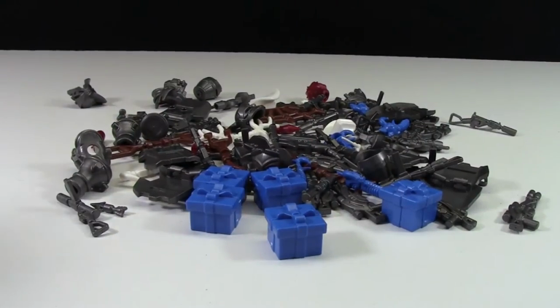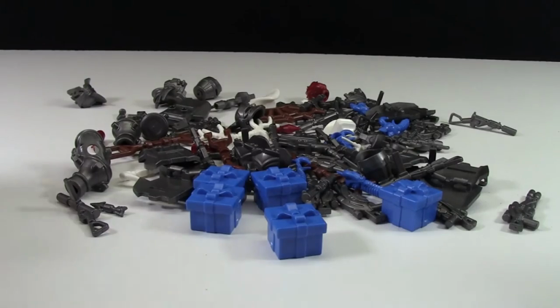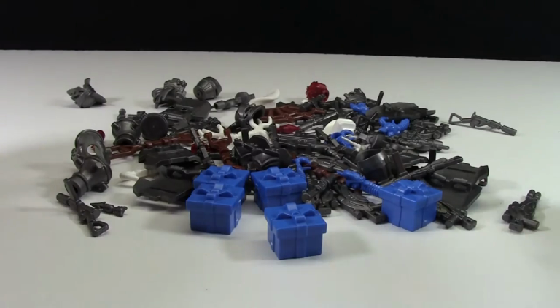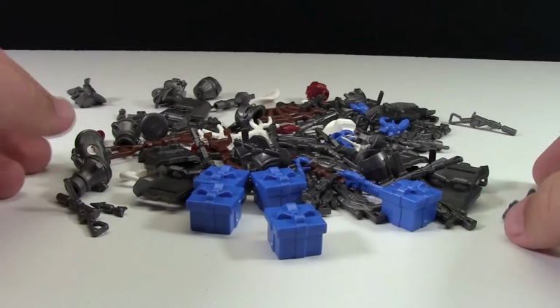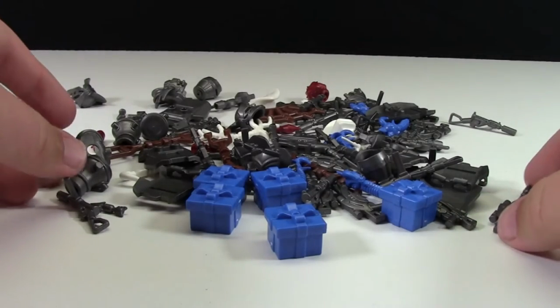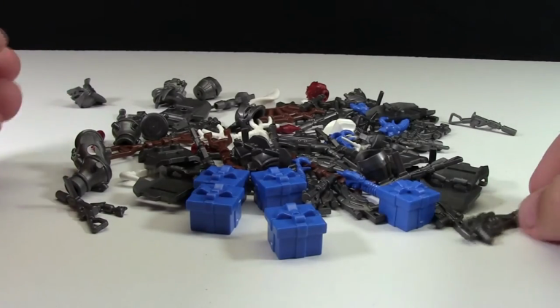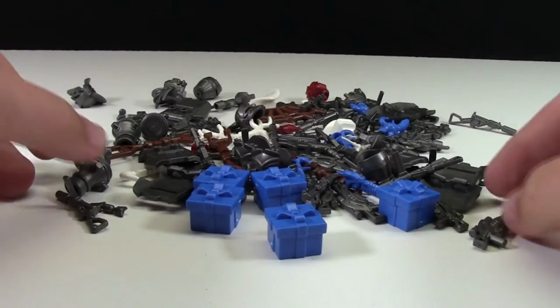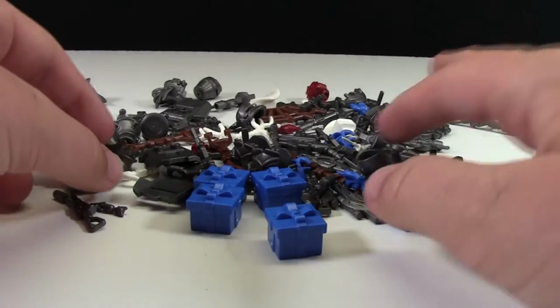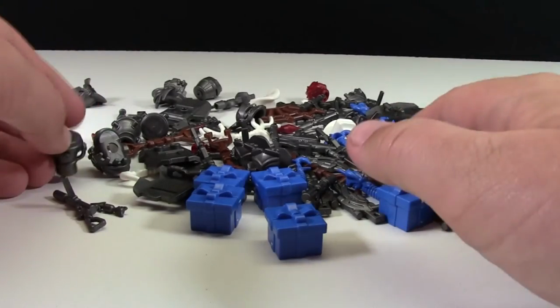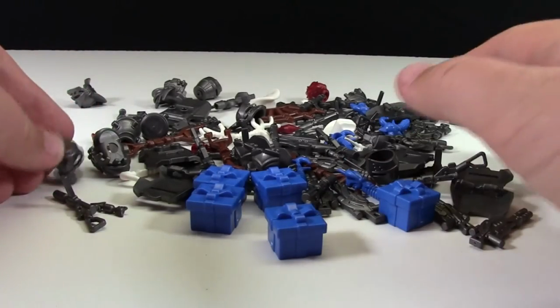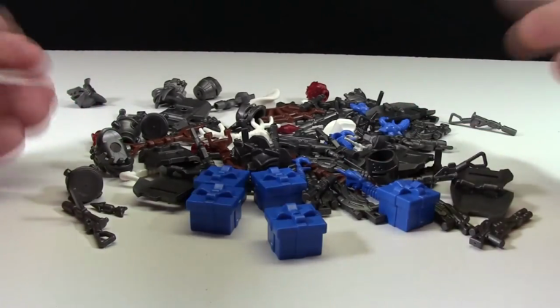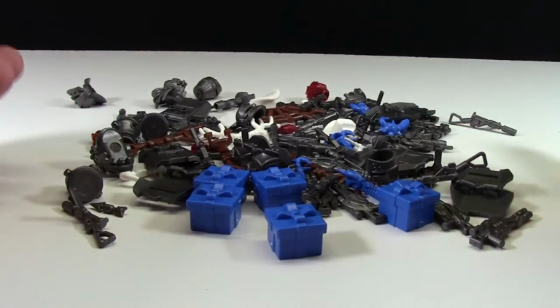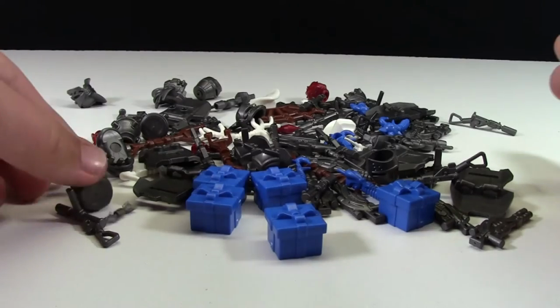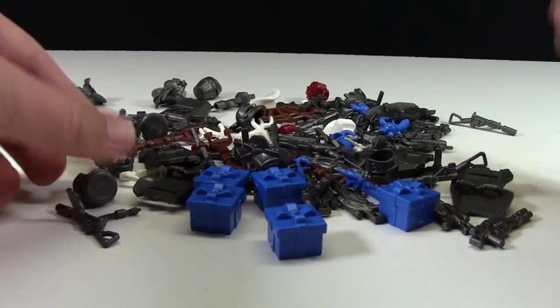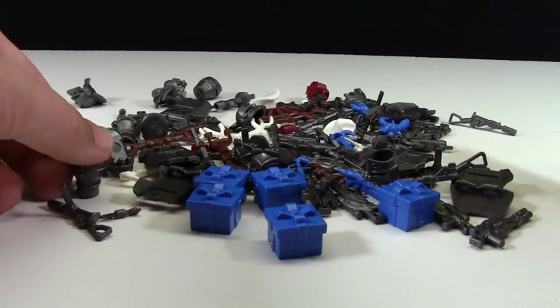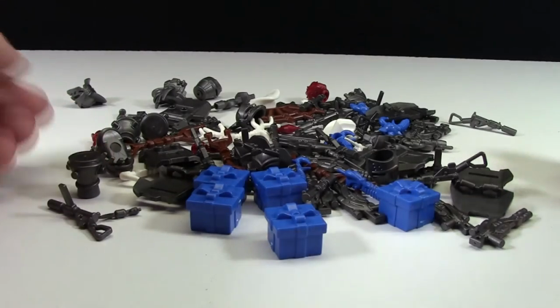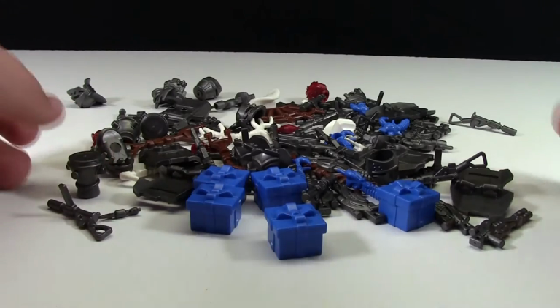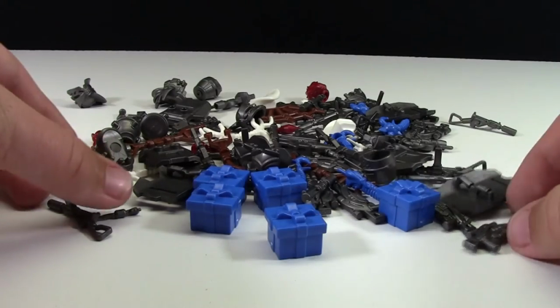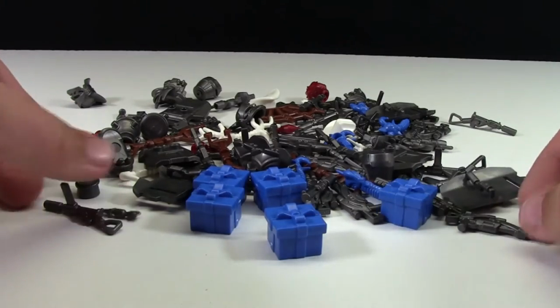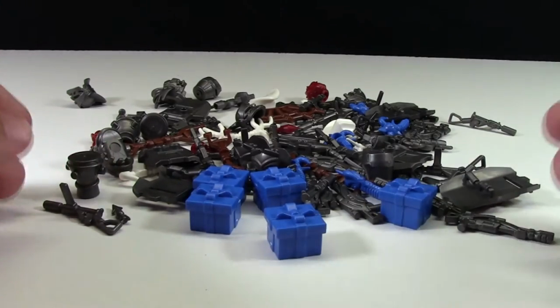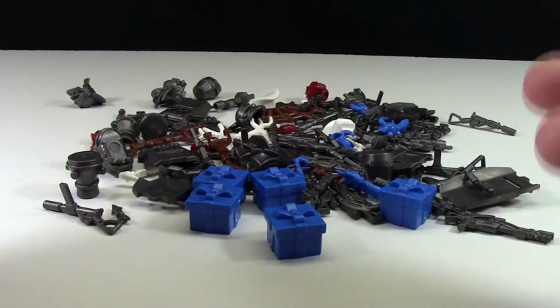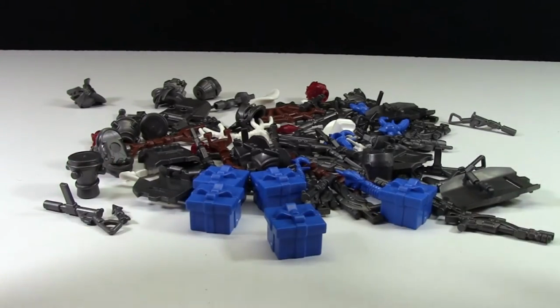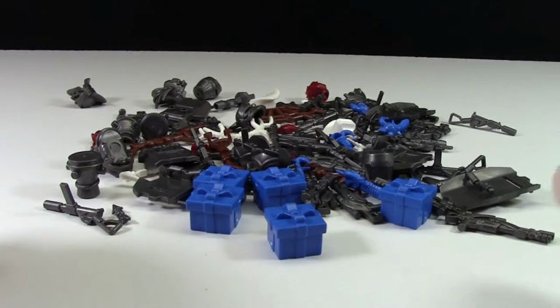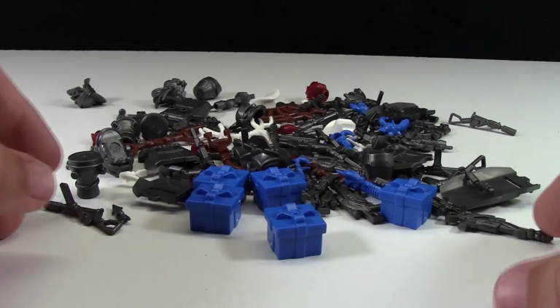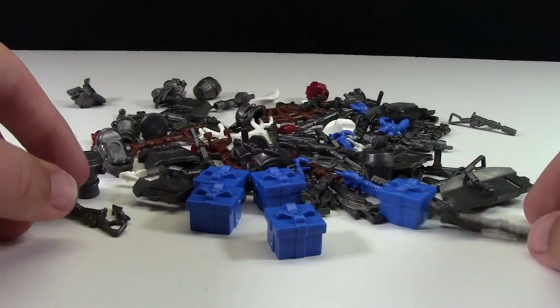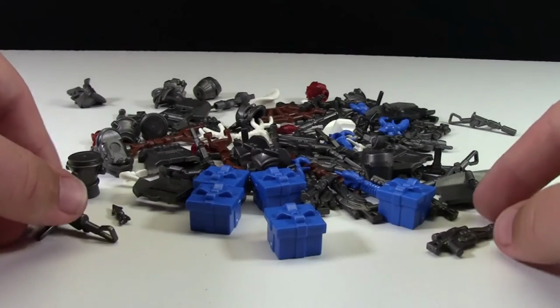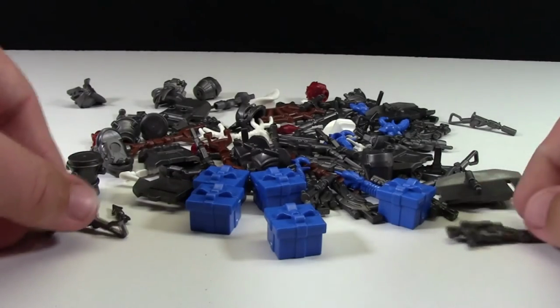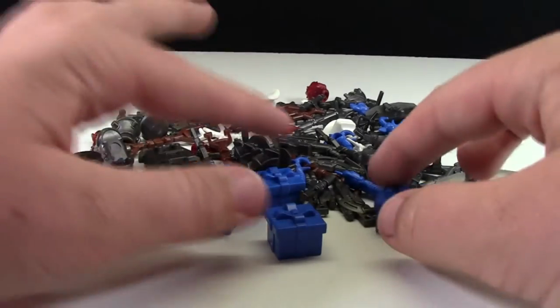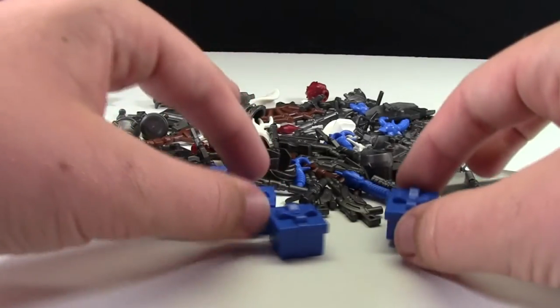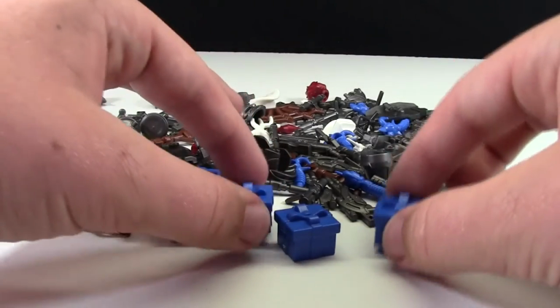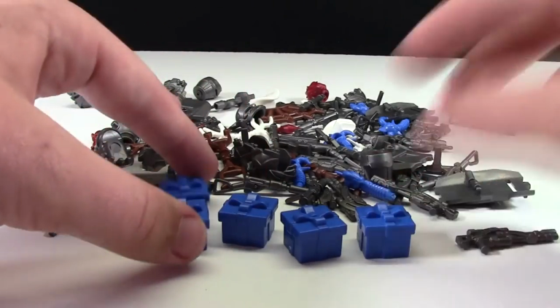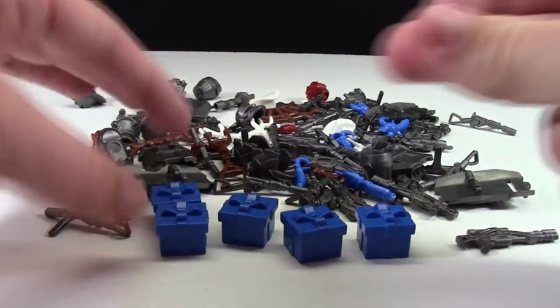I appreciate you for understanding why I don't show every single individual part that I ordered in this haul, but in case you're wondering what I got, I have included a whole list in the next frame of all the different pieces, like an order receipt.